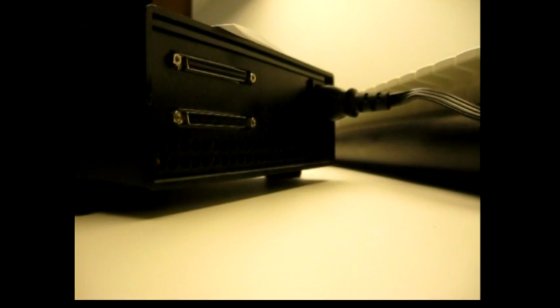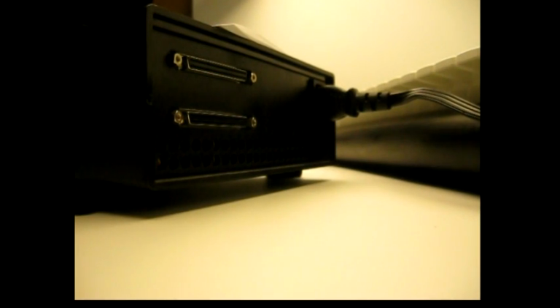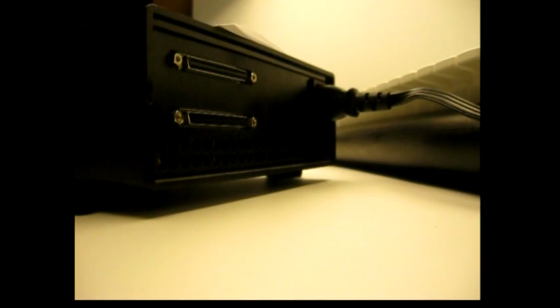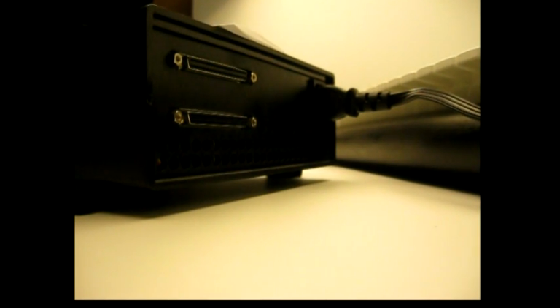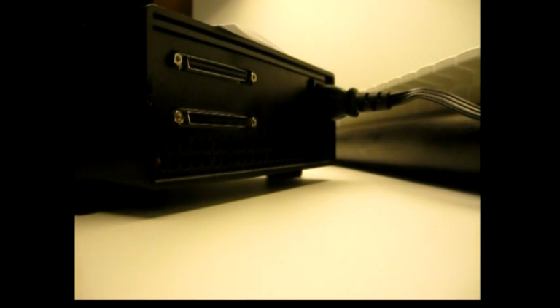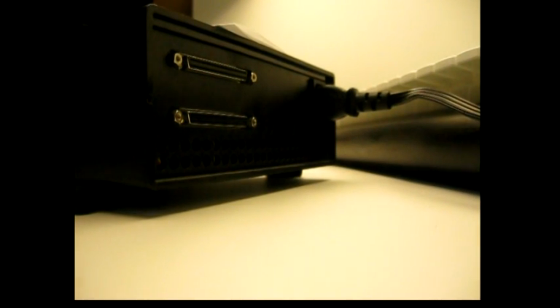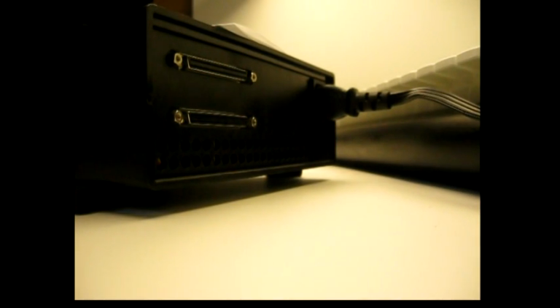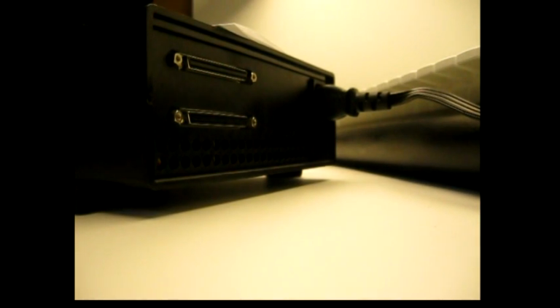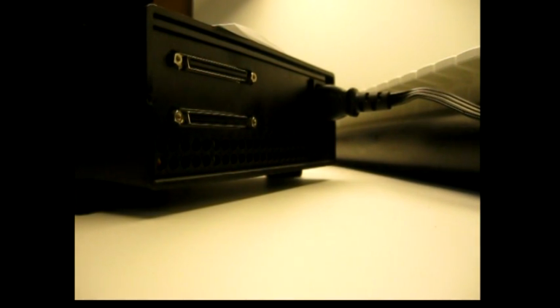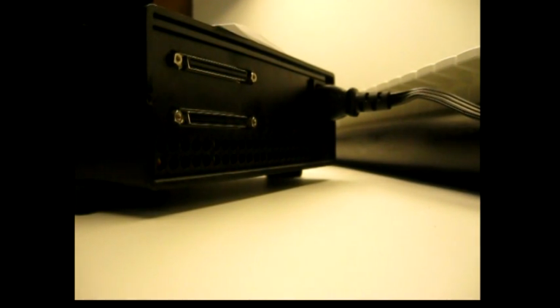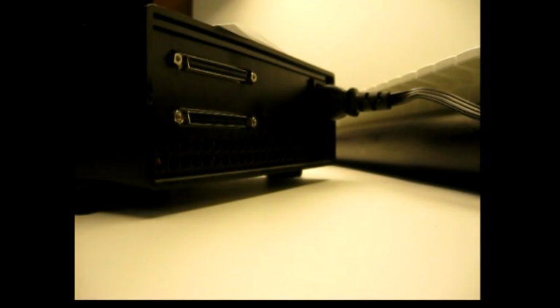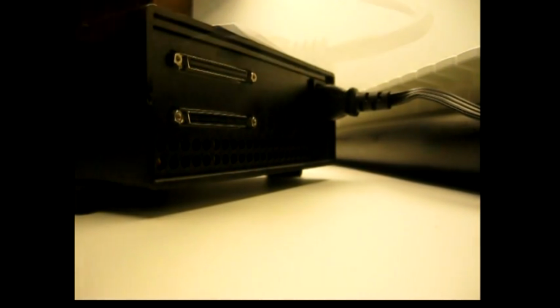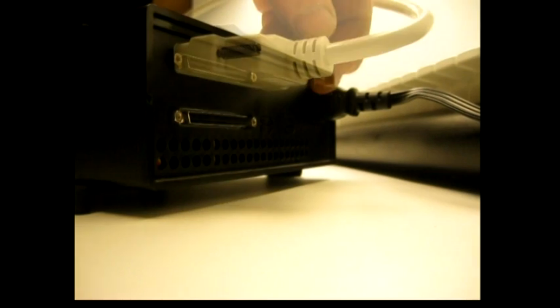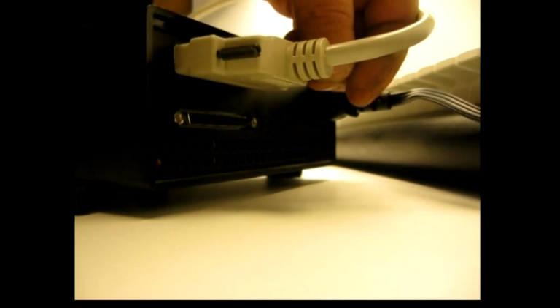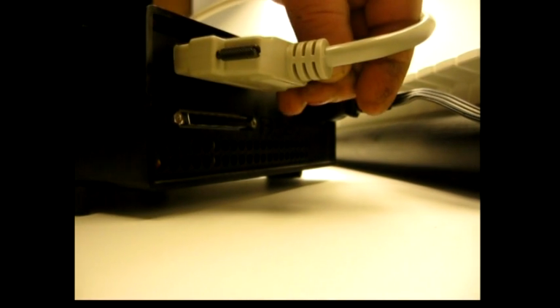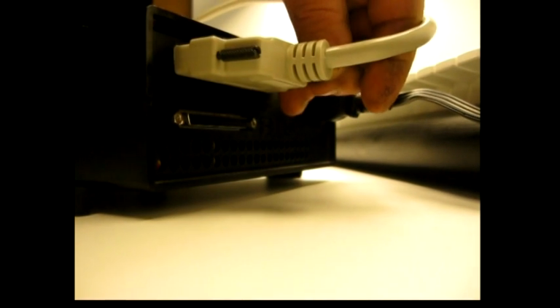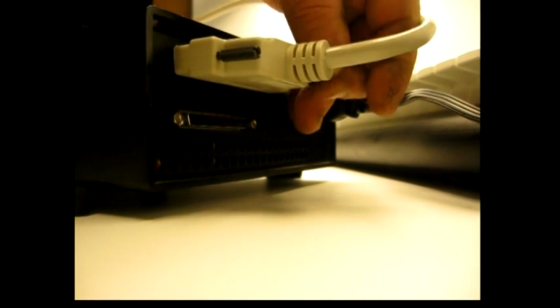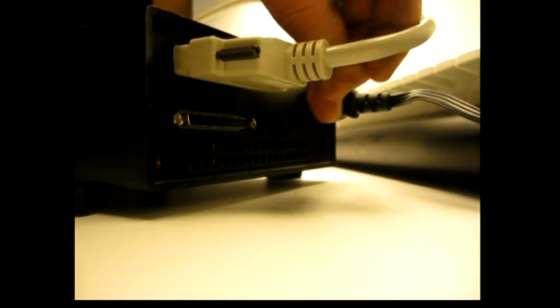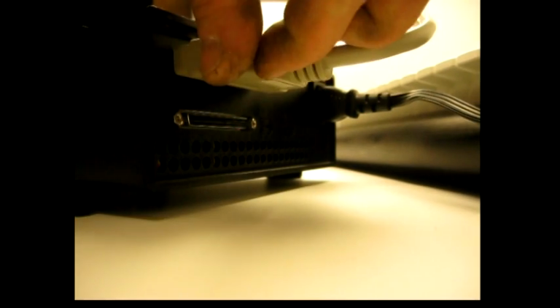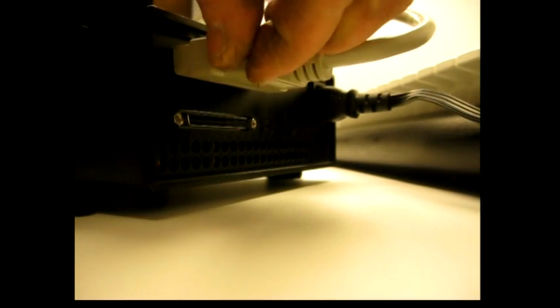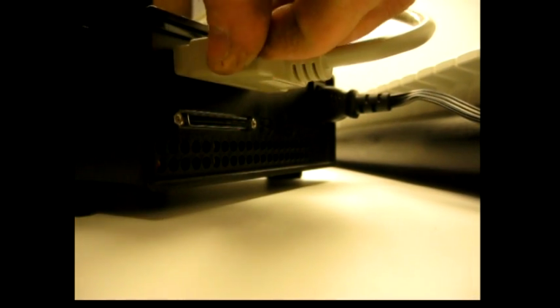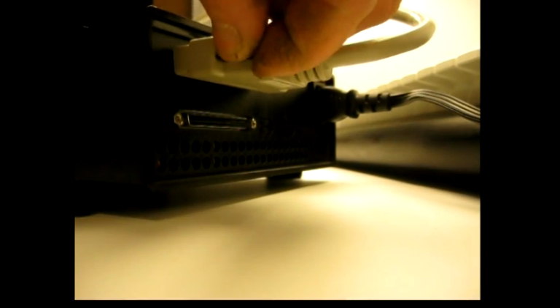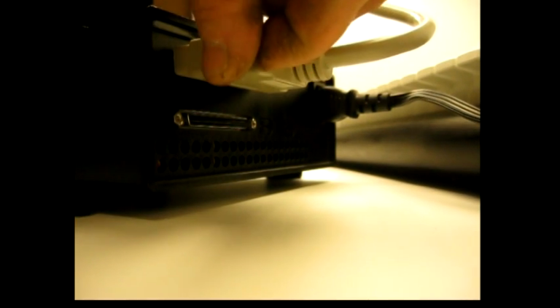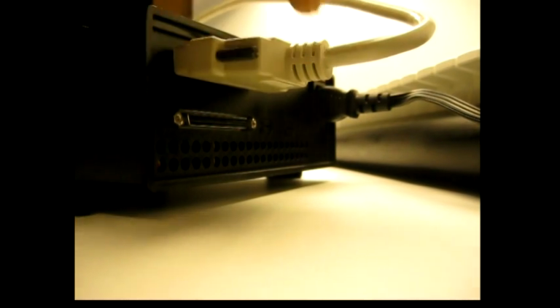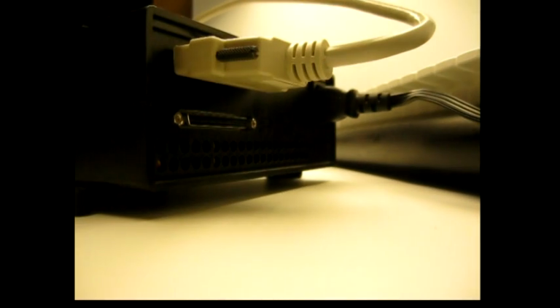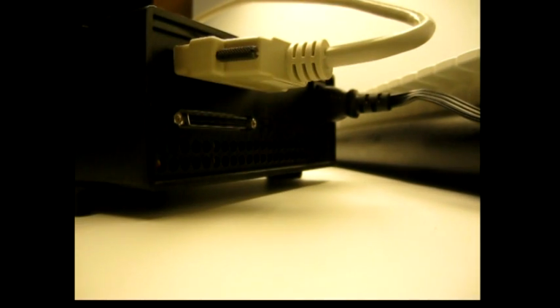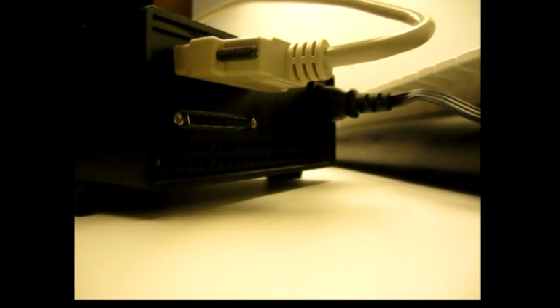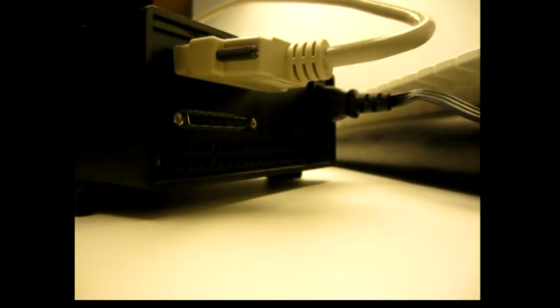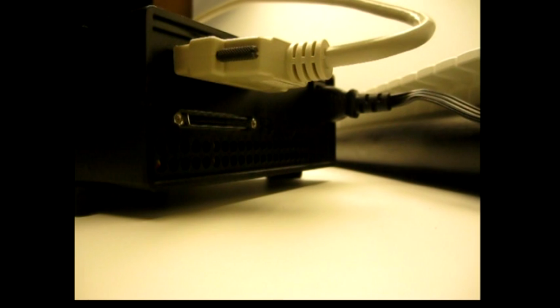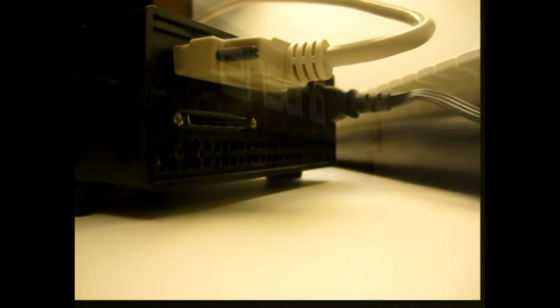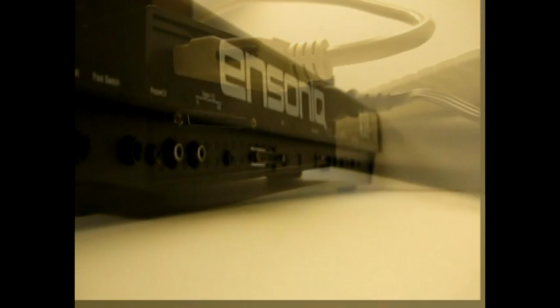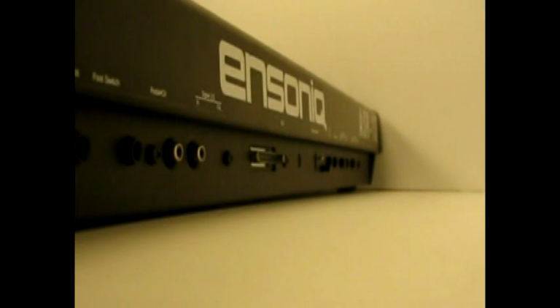Next, plug in your hard drive. You're going to take the 68-pin side of the cable and plug it into the back of the hard drive. Make sure the power is off when you do this. Also, make sure you fasten it securely and don't bend any pins.